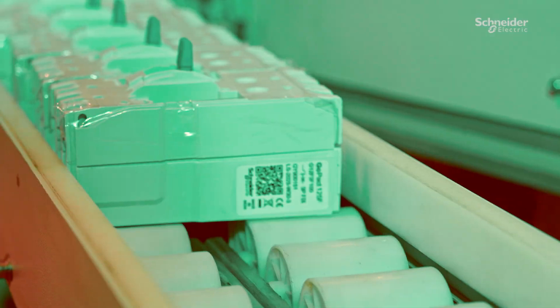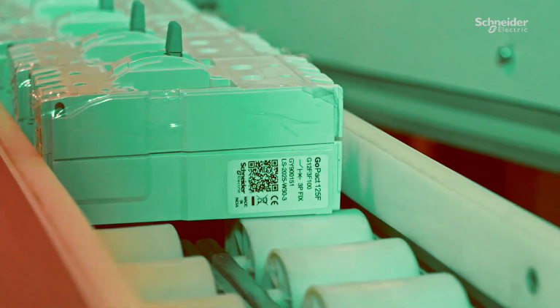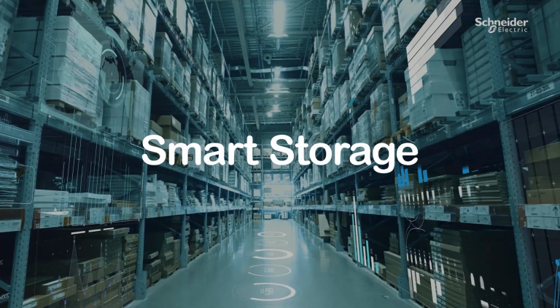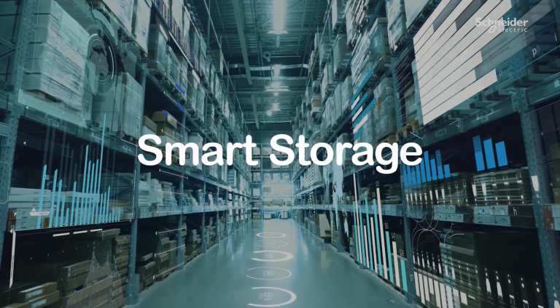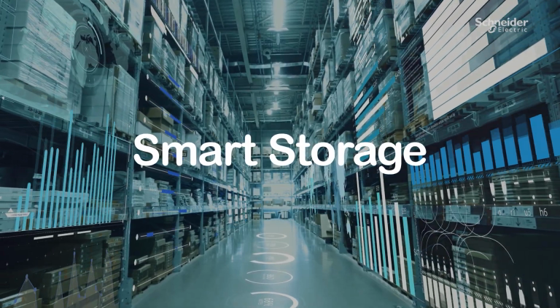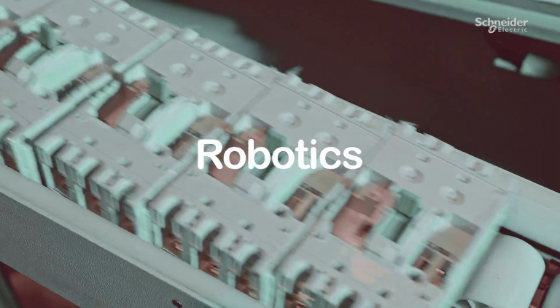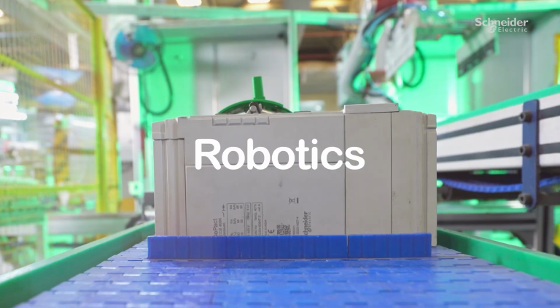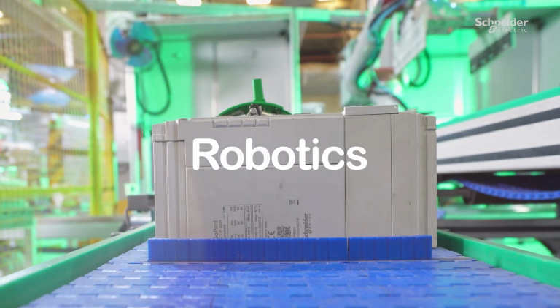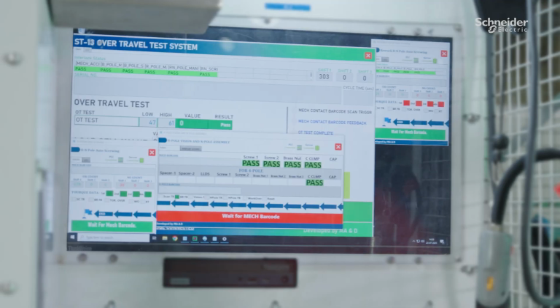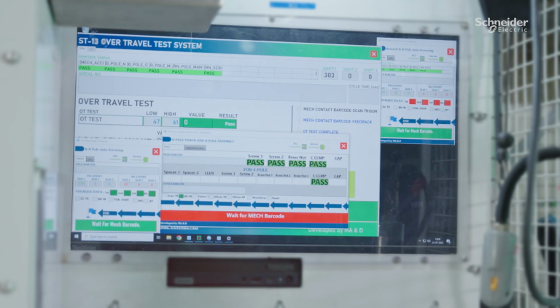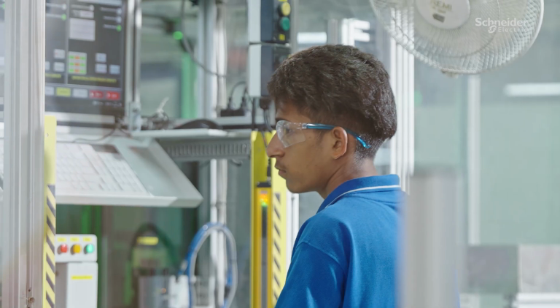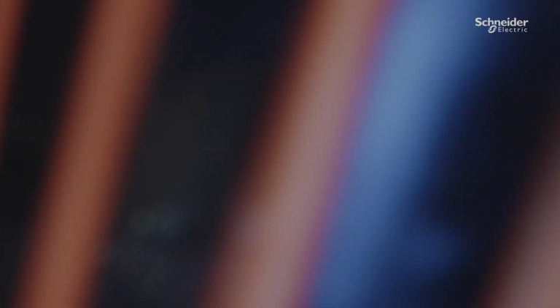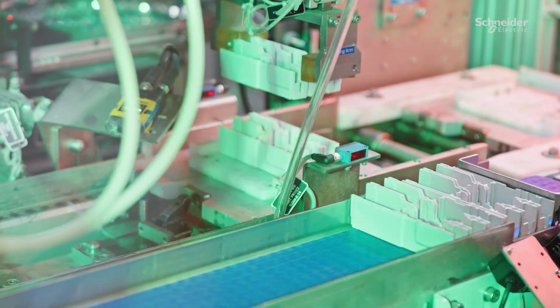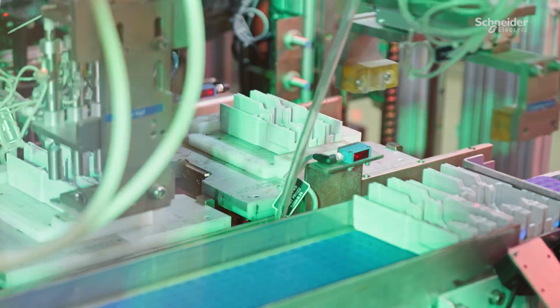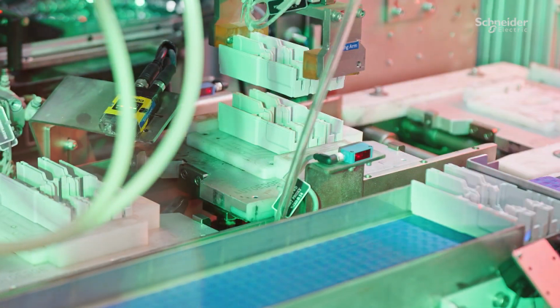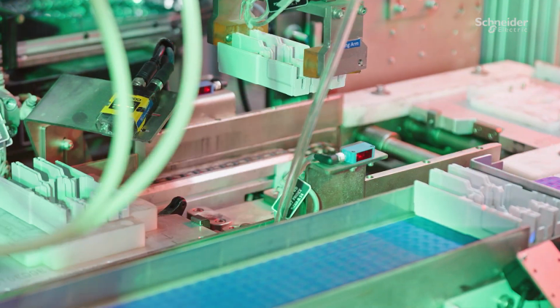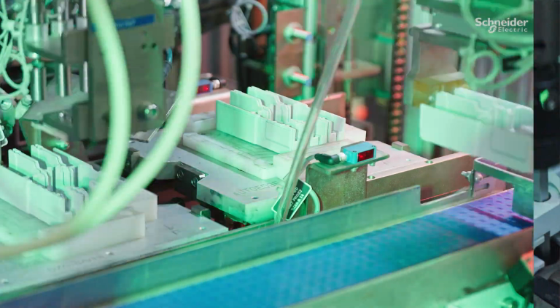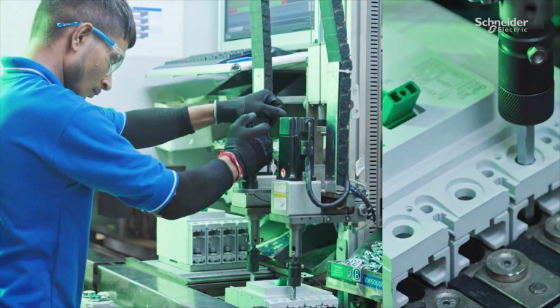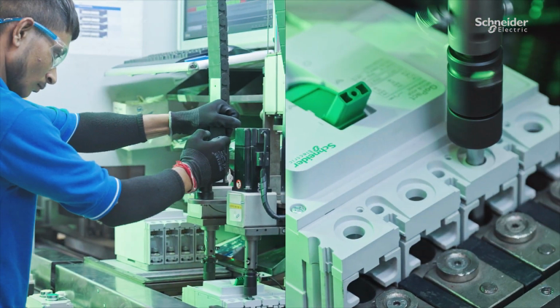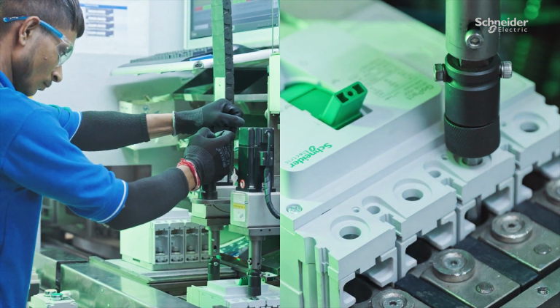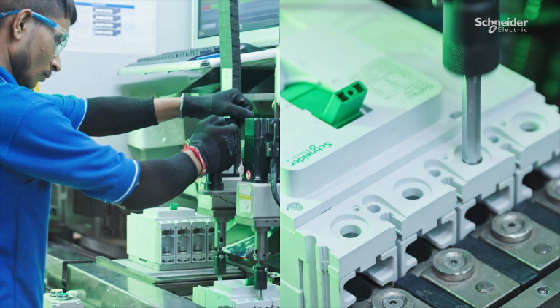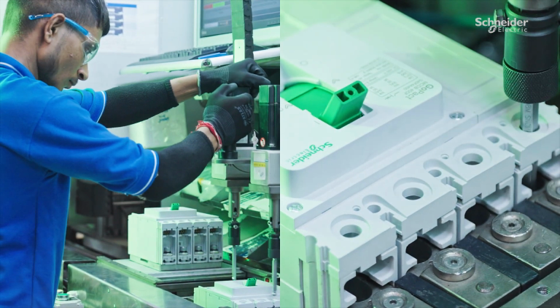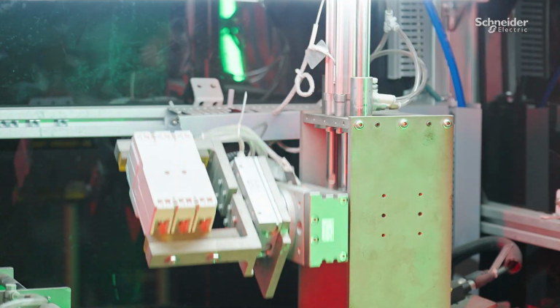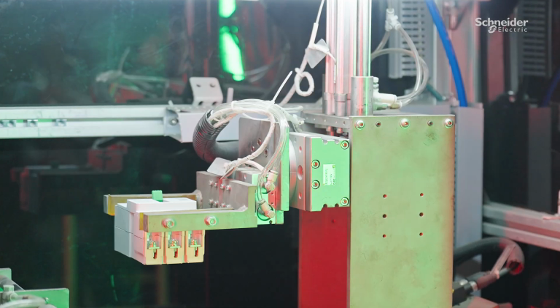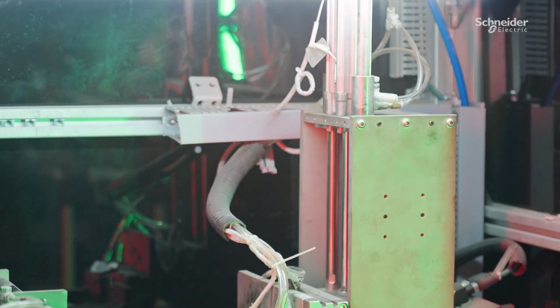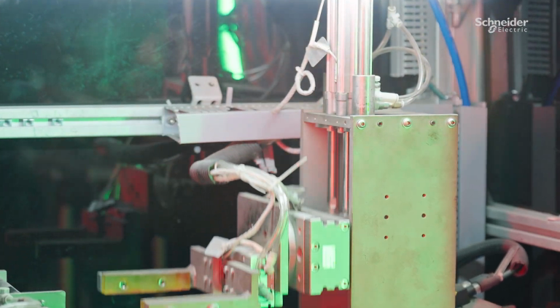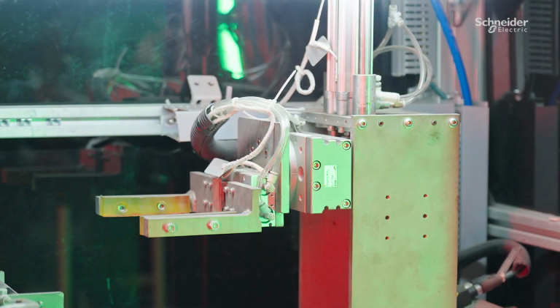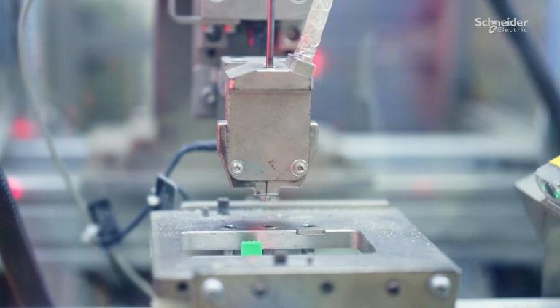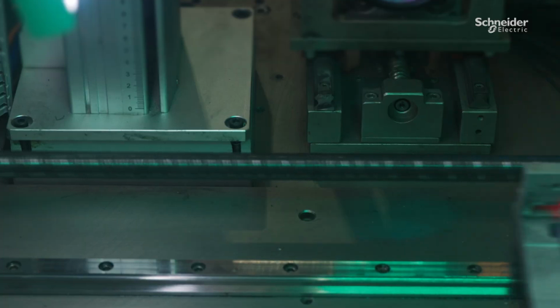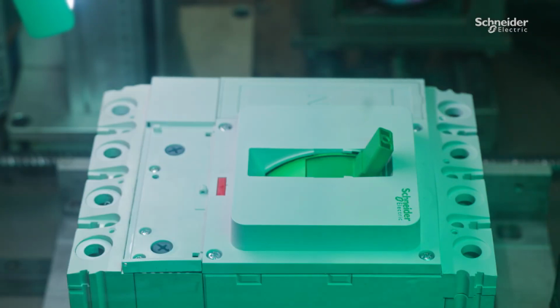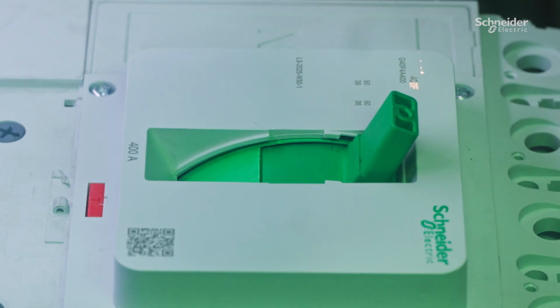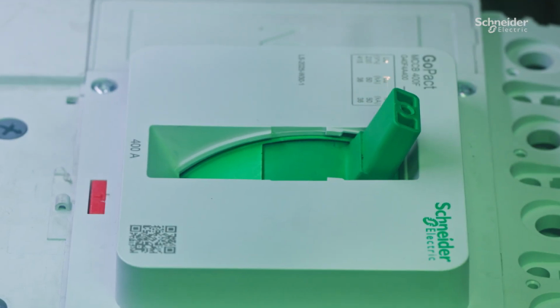From smart storage to robotics, every process is interconnected, delivering speed, flexibility and traceability.